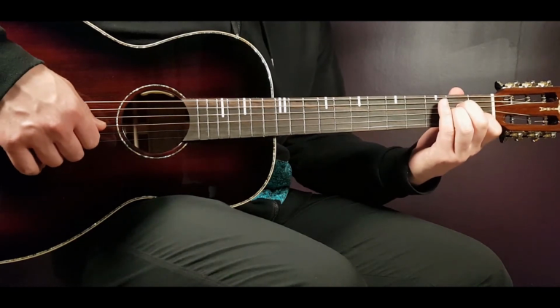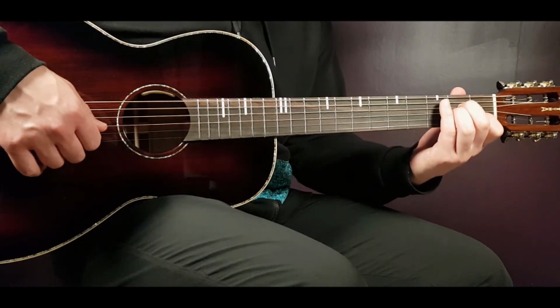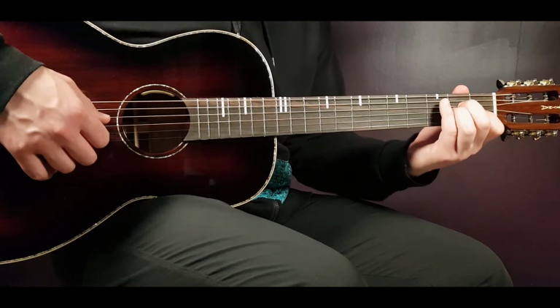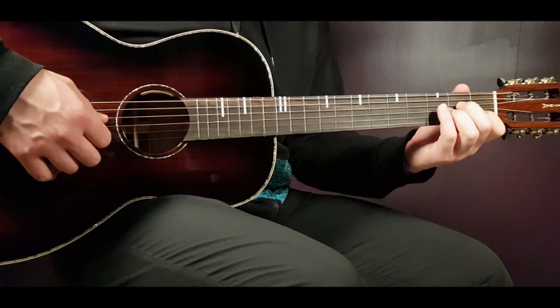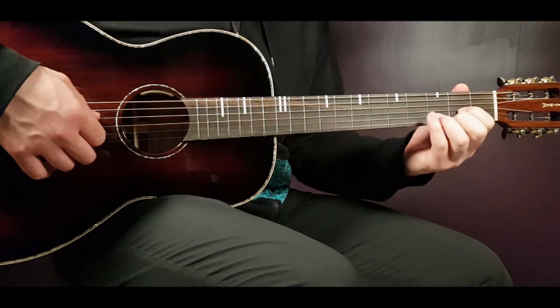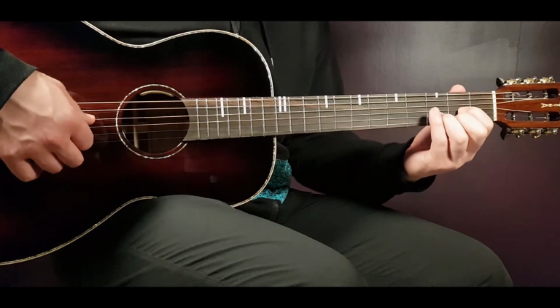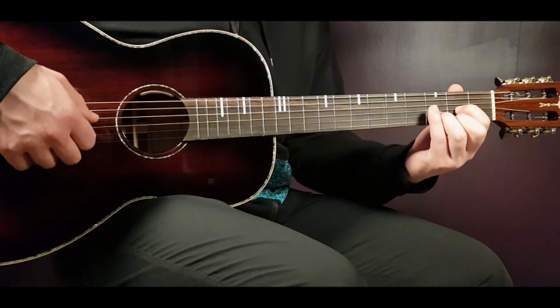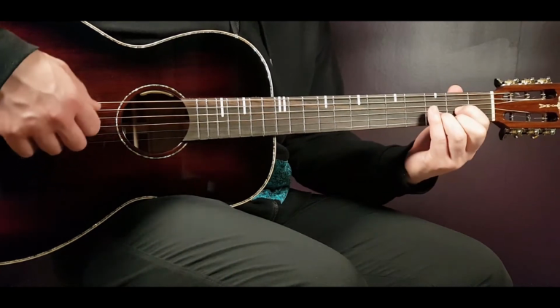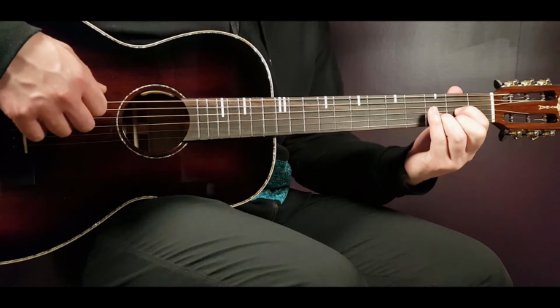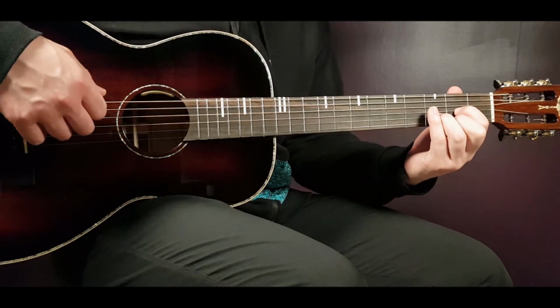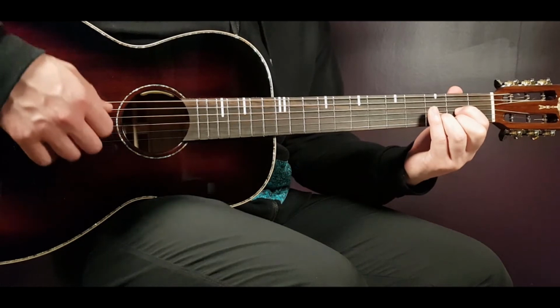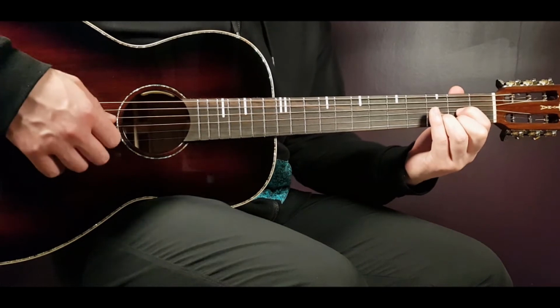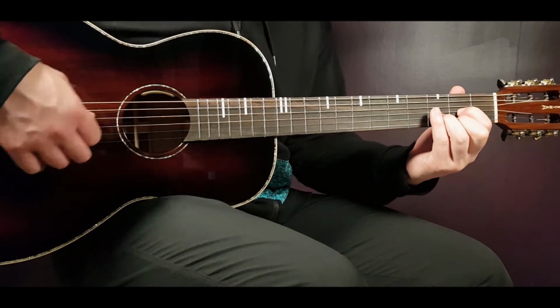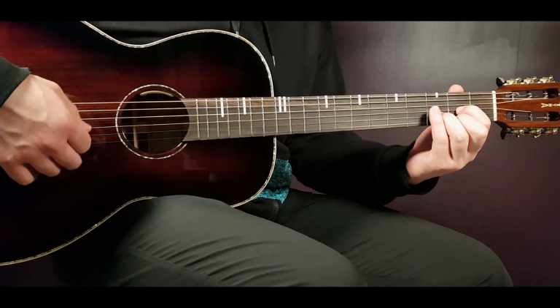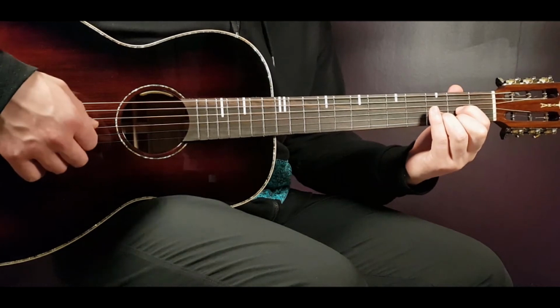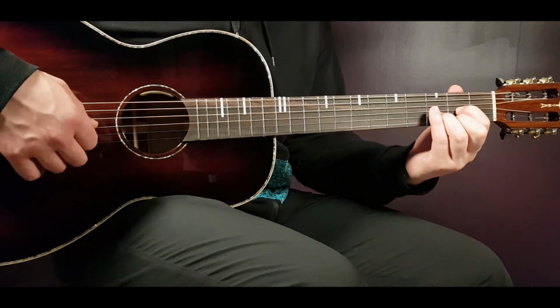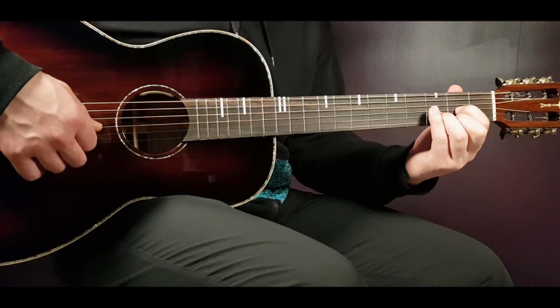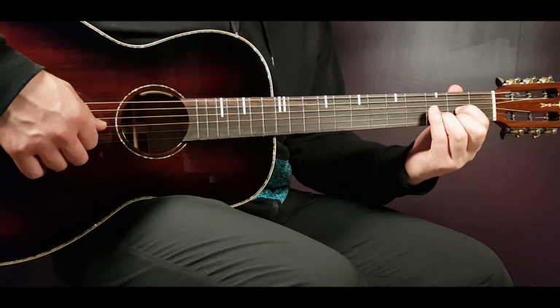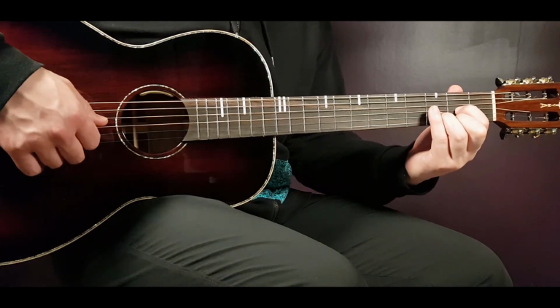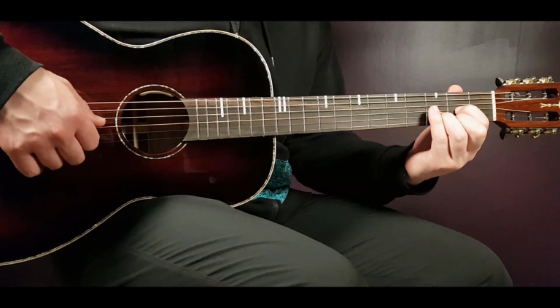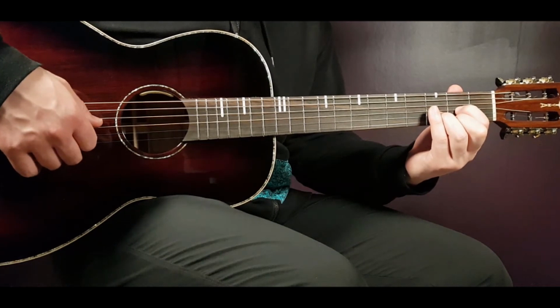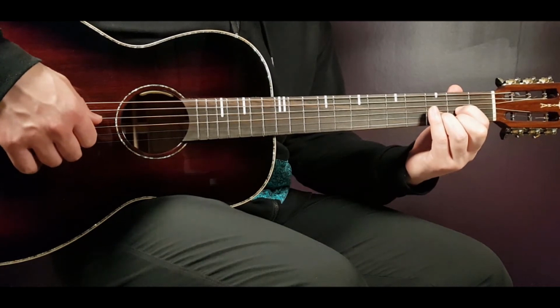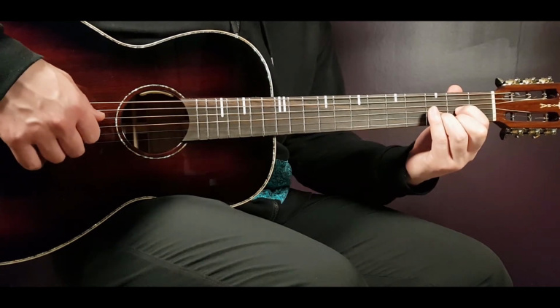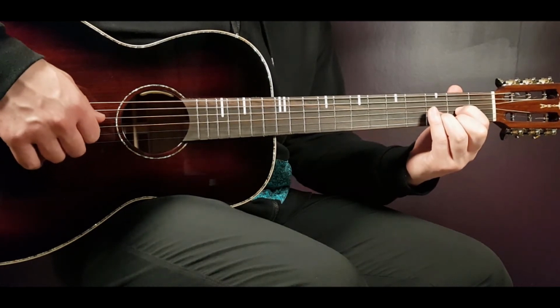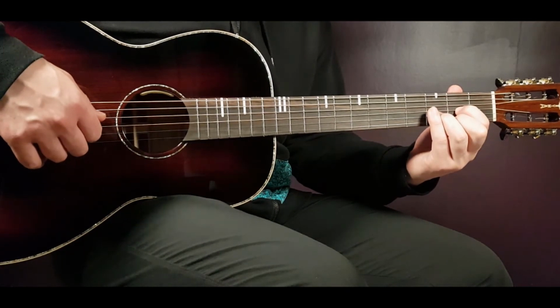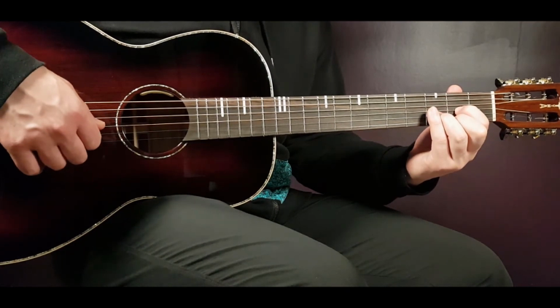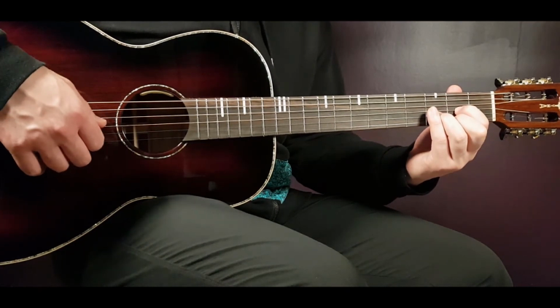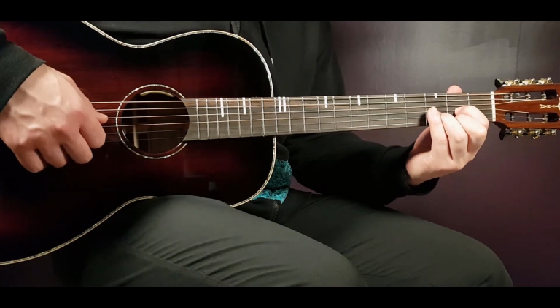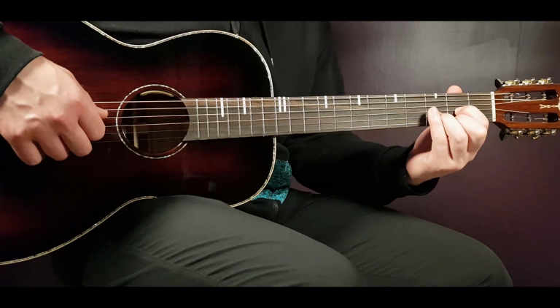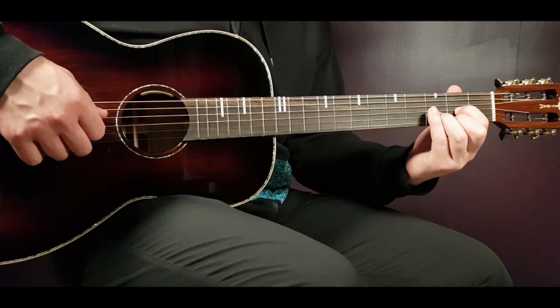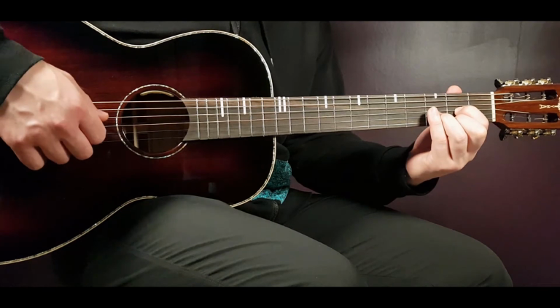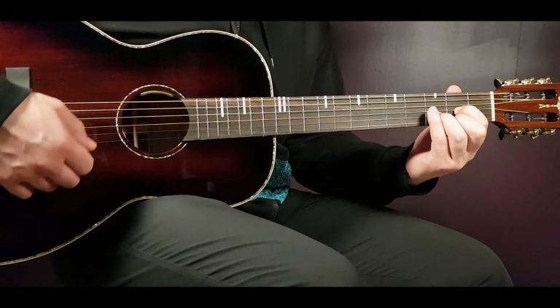The final chord is the D: open D, second on G, third on B and second on E.